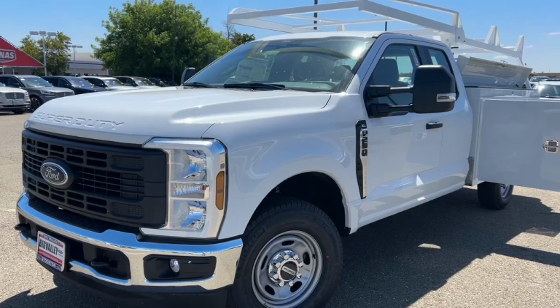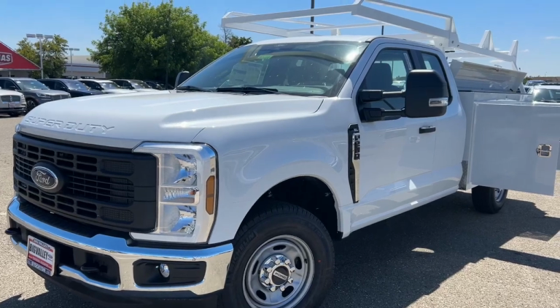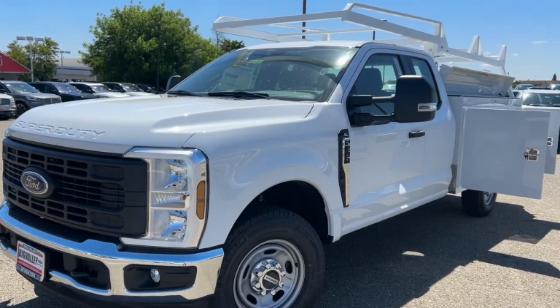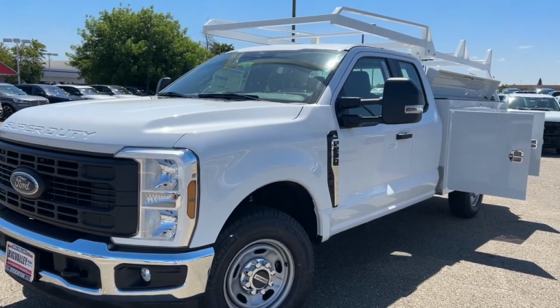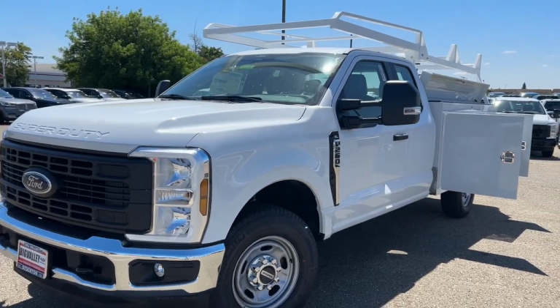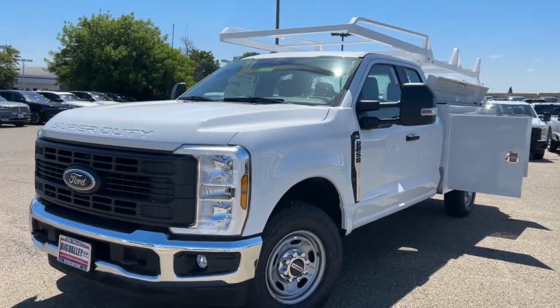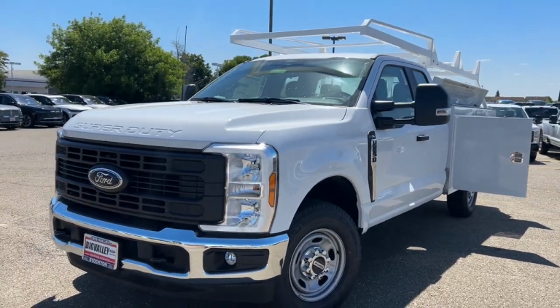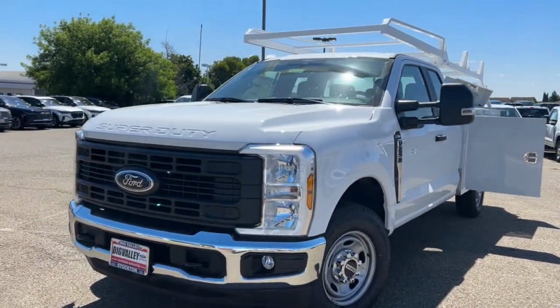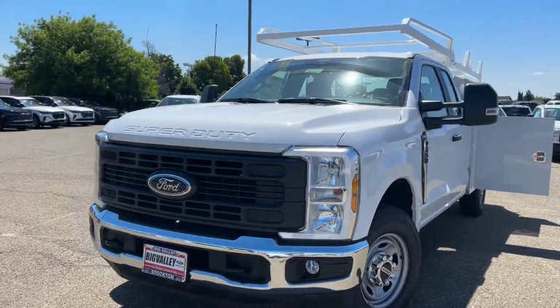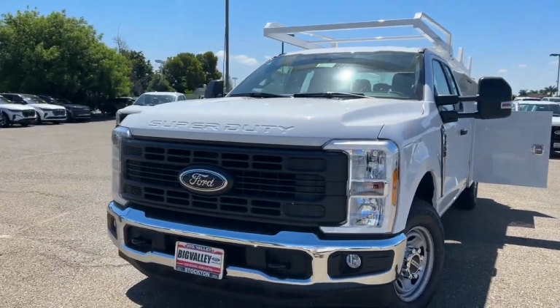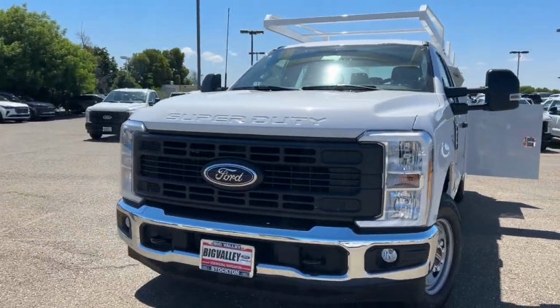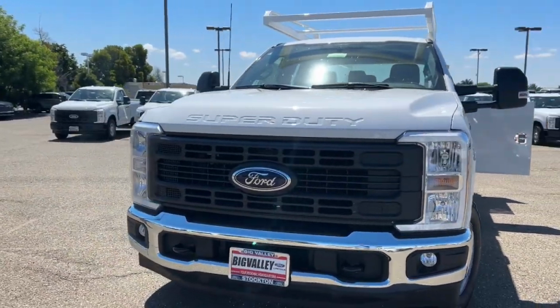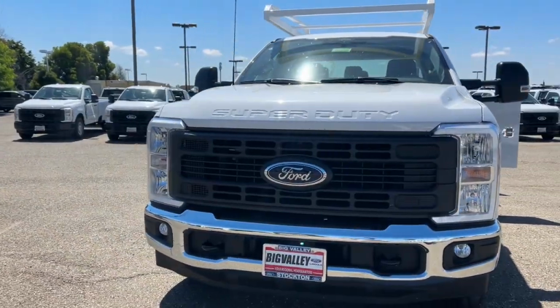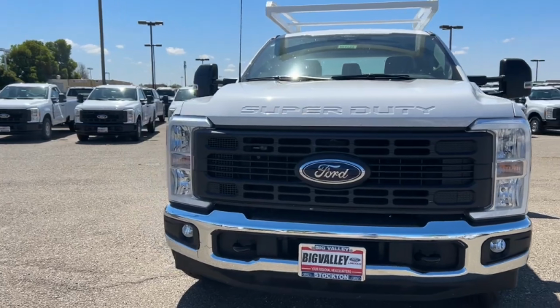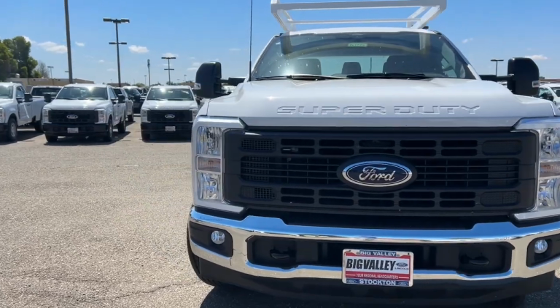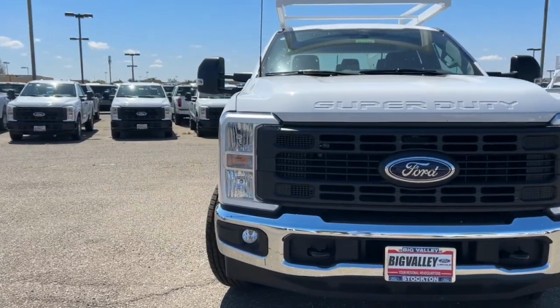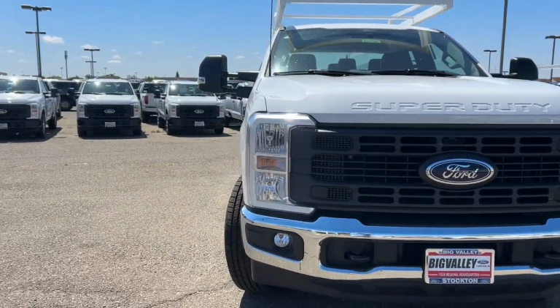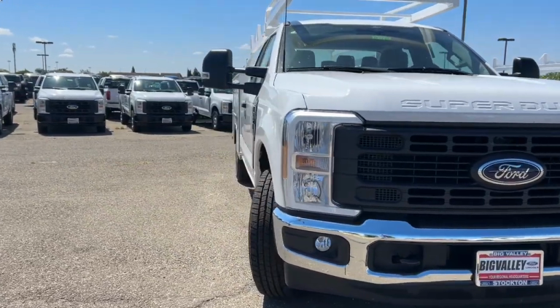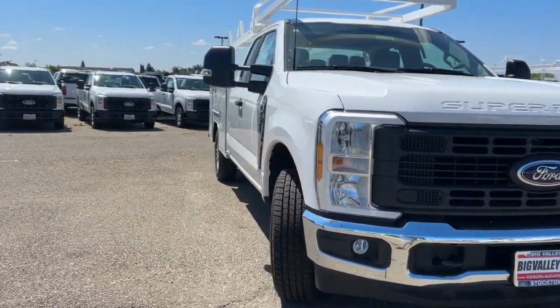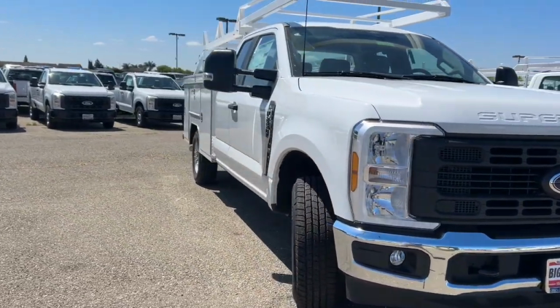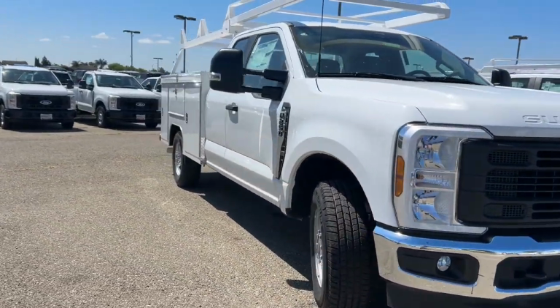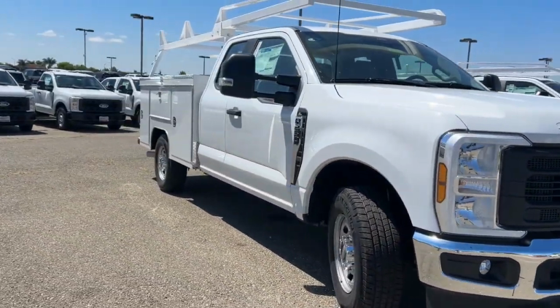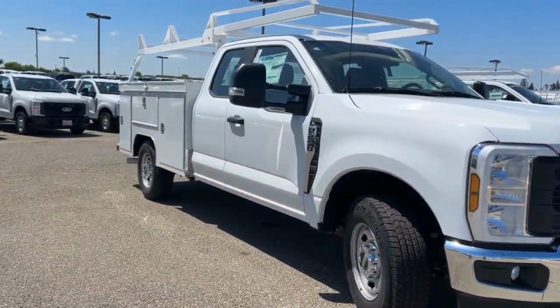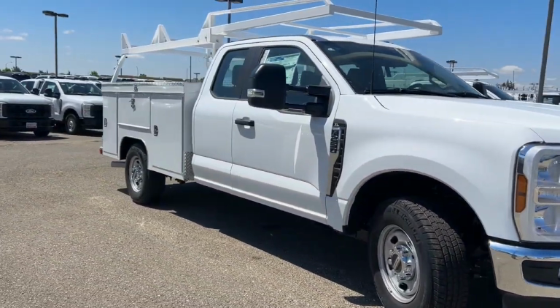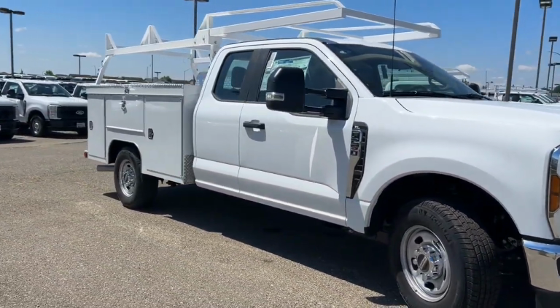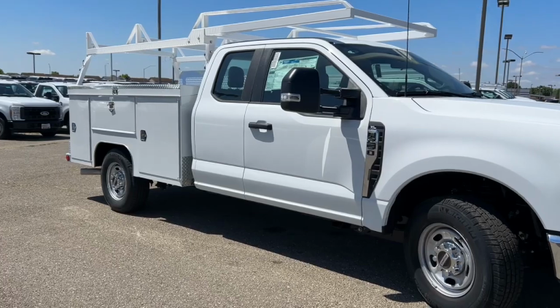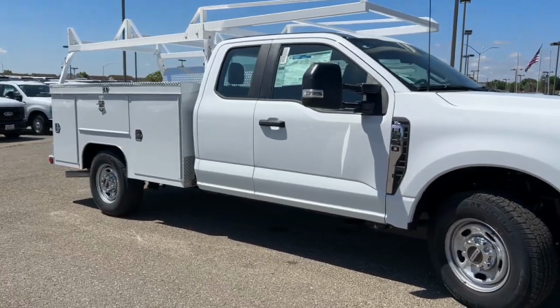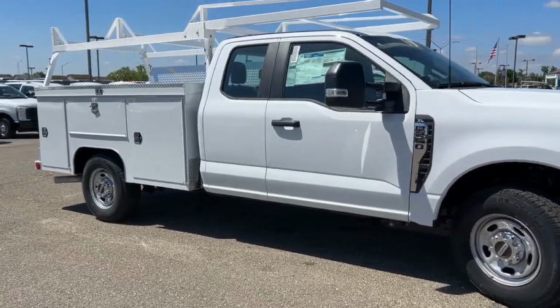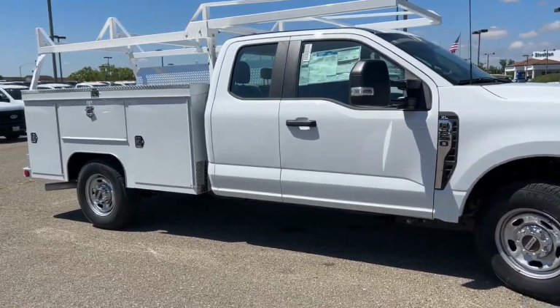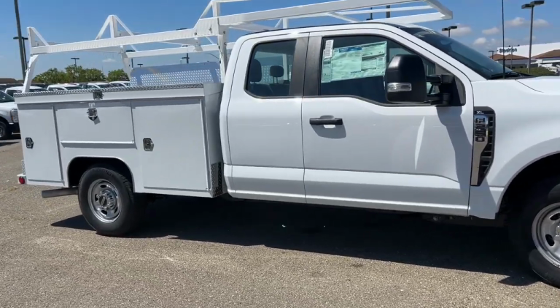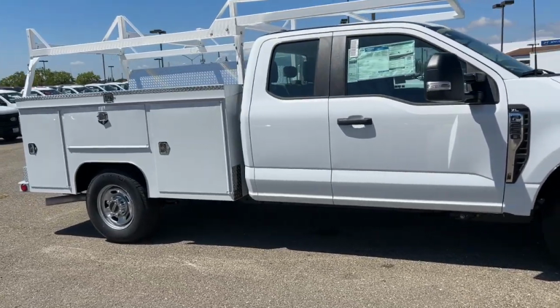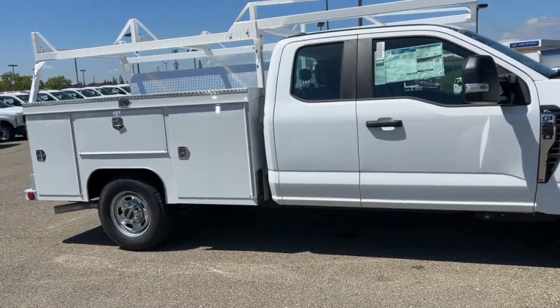You'll have love at first sight with the 2024 Ford F-250. Here's a tough, fully capable Ford F-250 that's ready to help you get demanding jobs done safely and with ease.